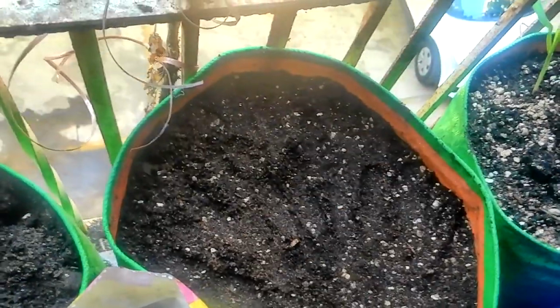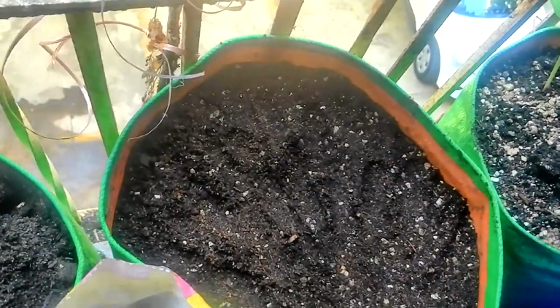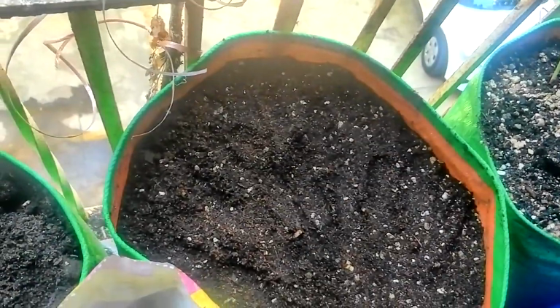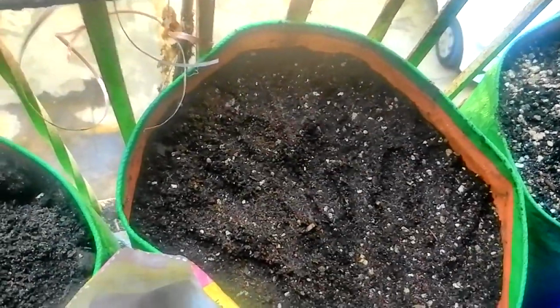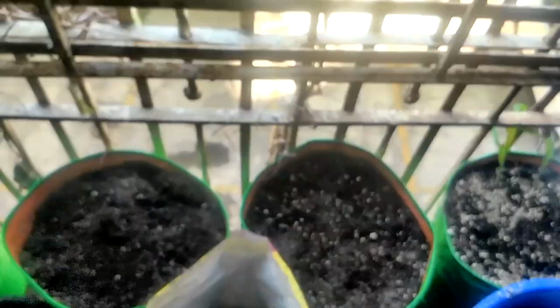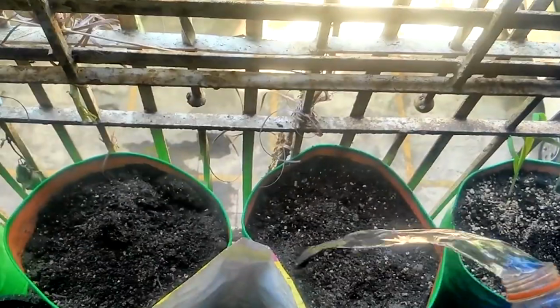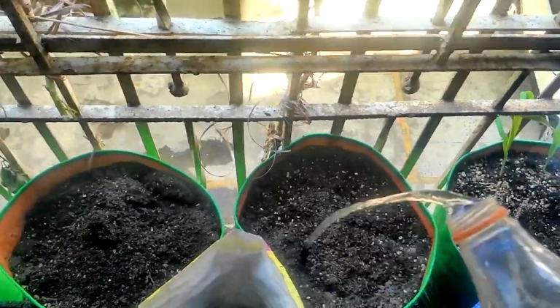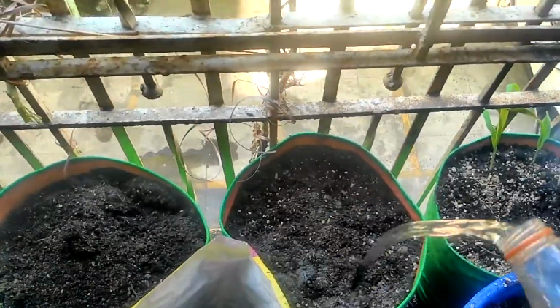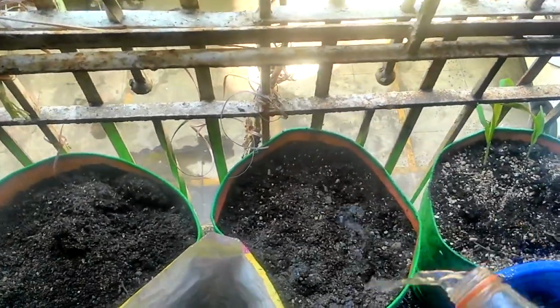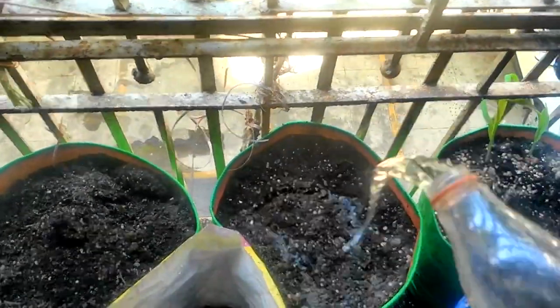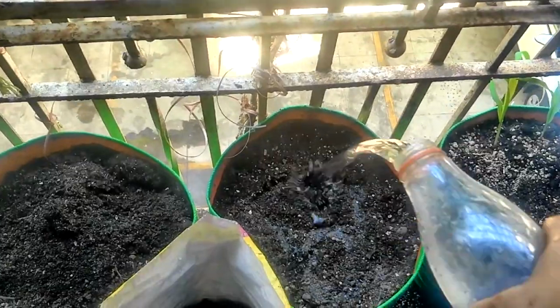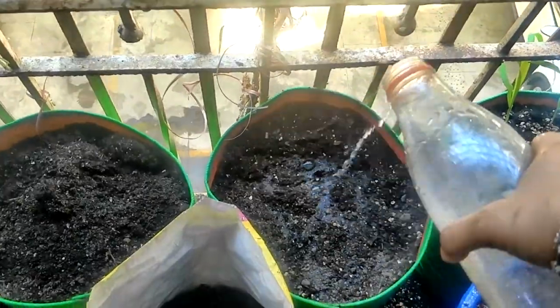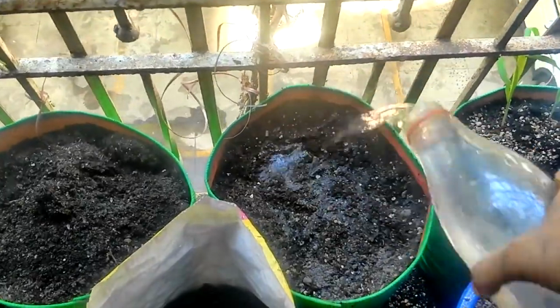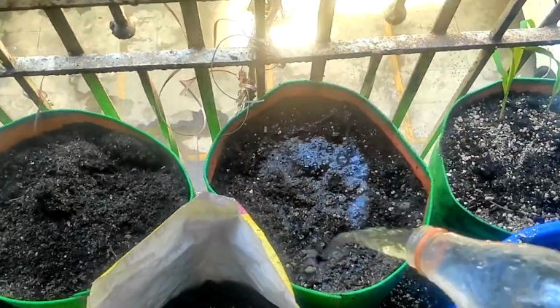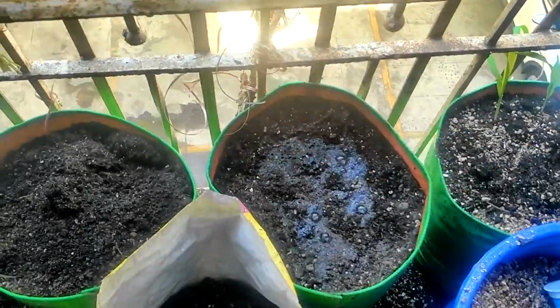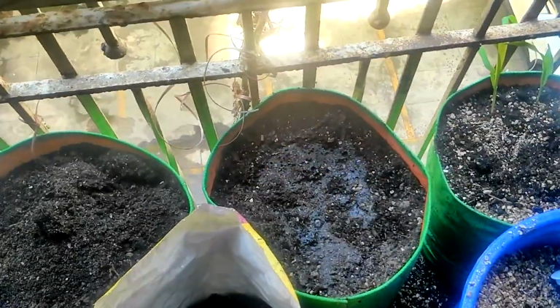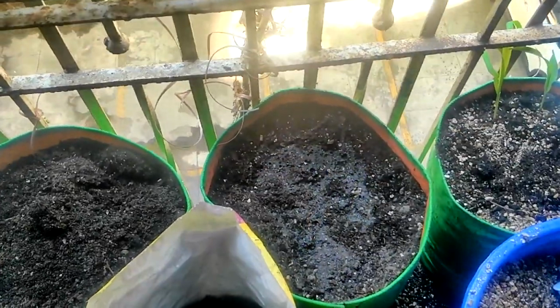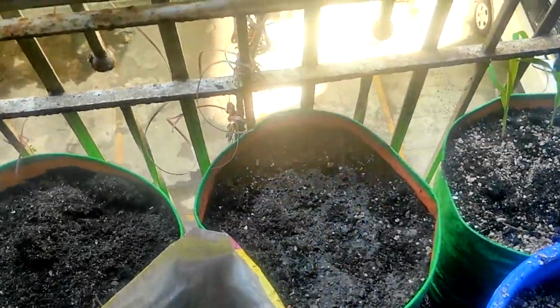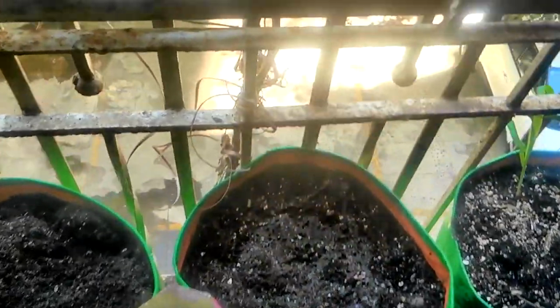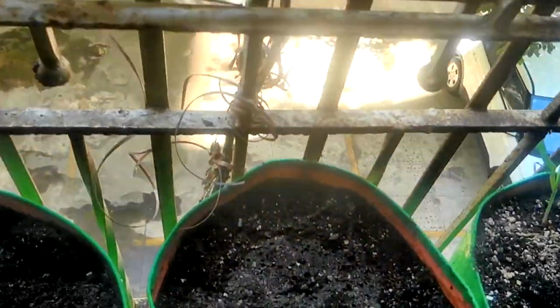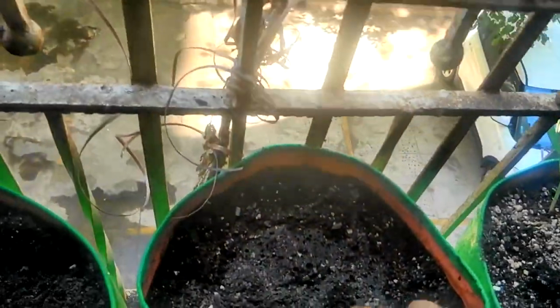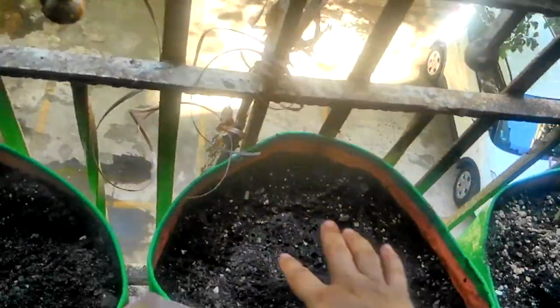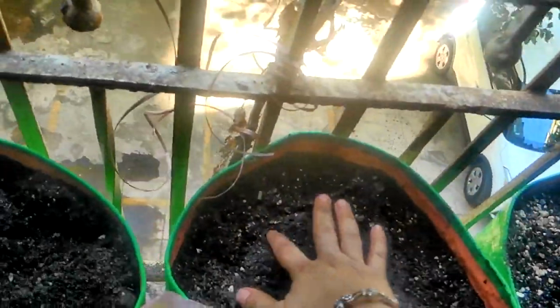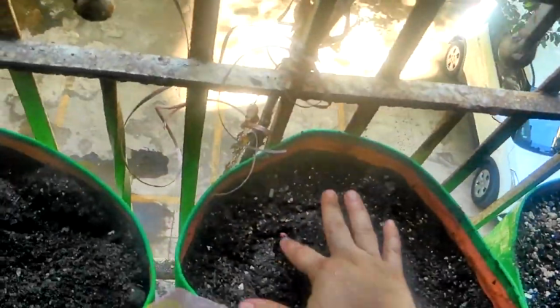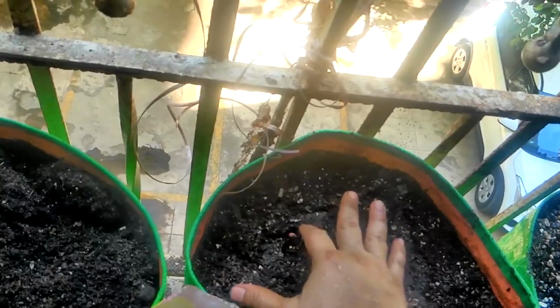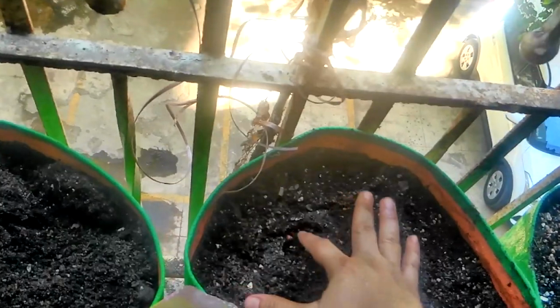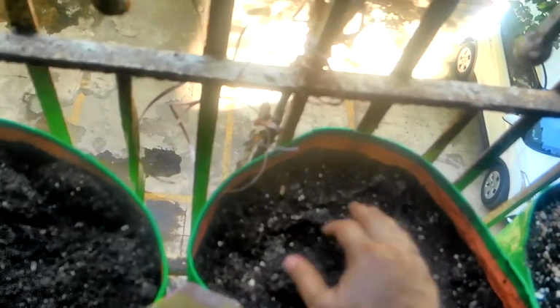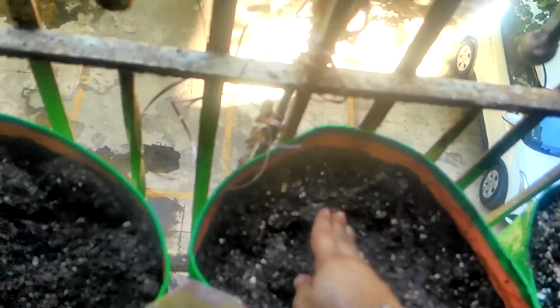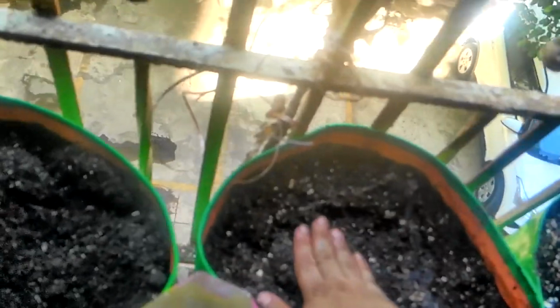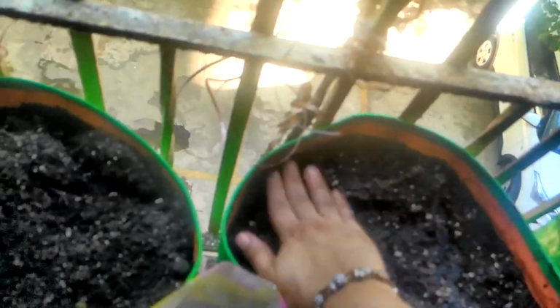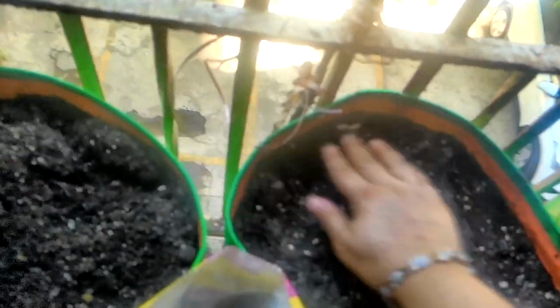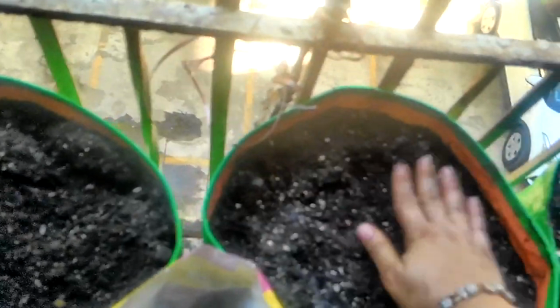And water it in. Did you see the seed pop up just now when I watered it? Here it is — just press it down.